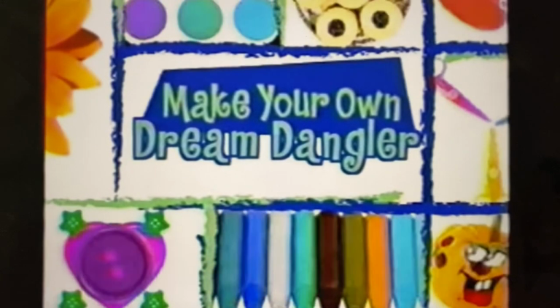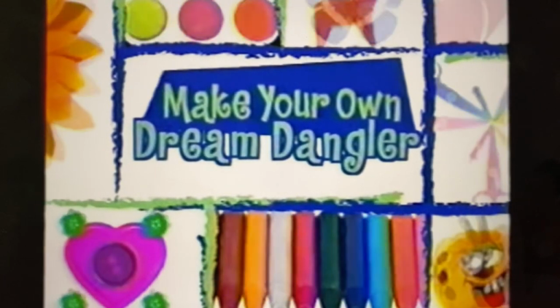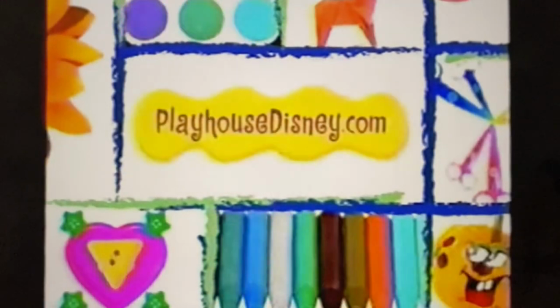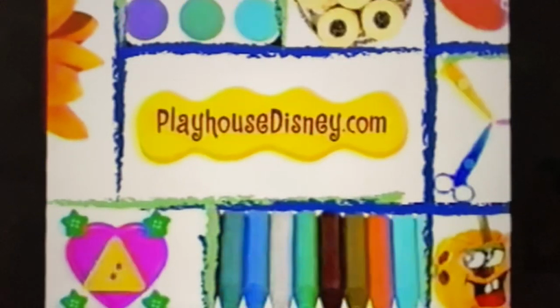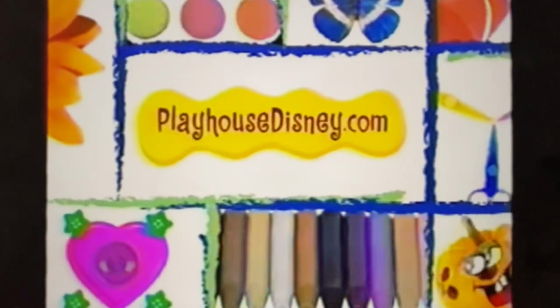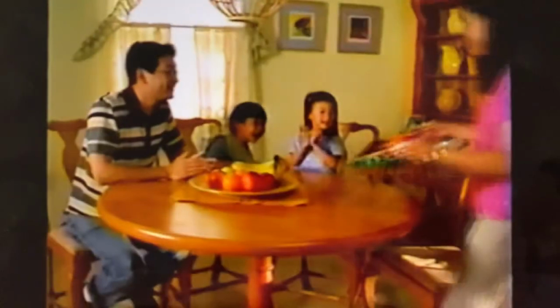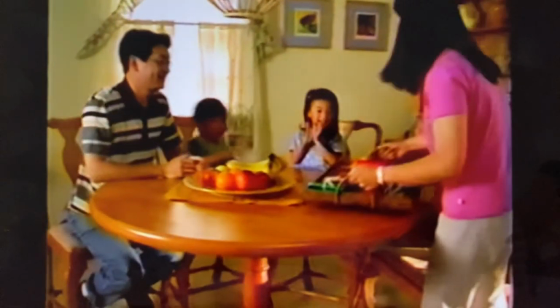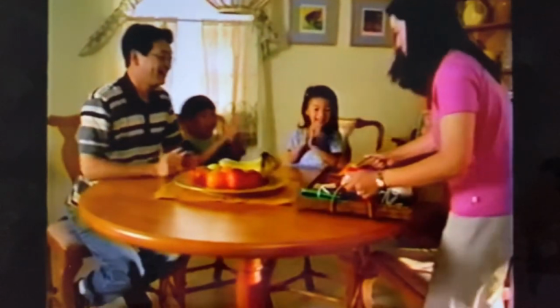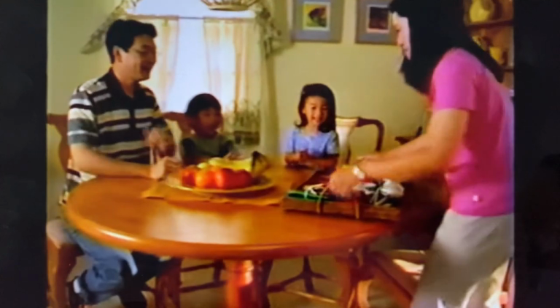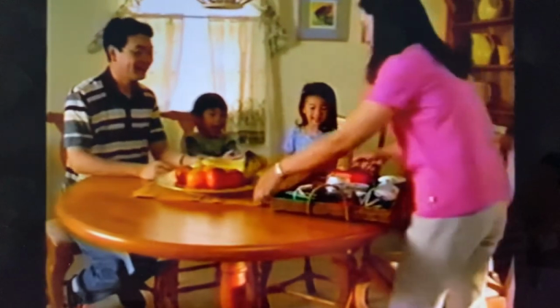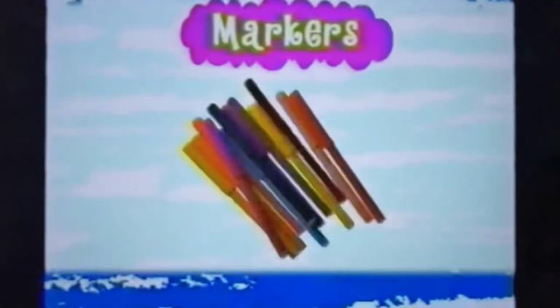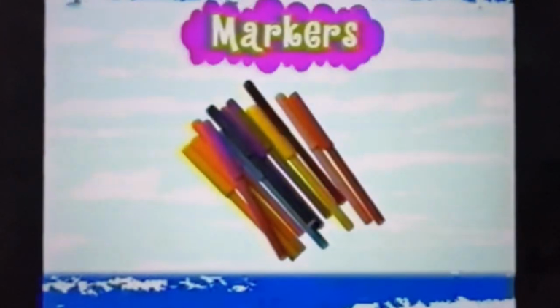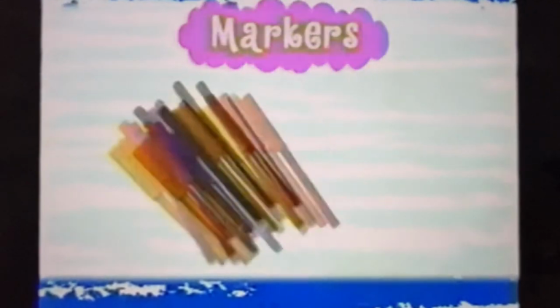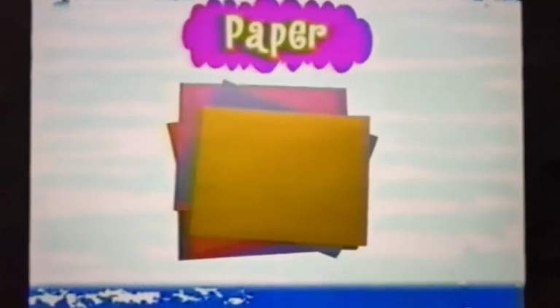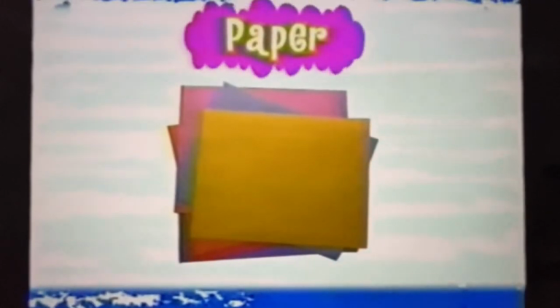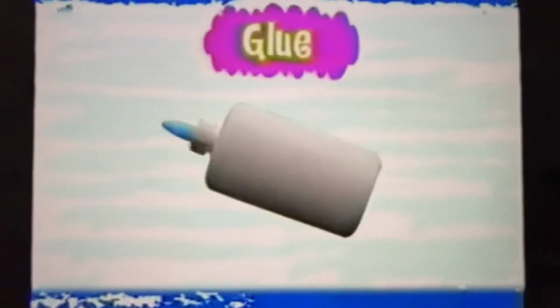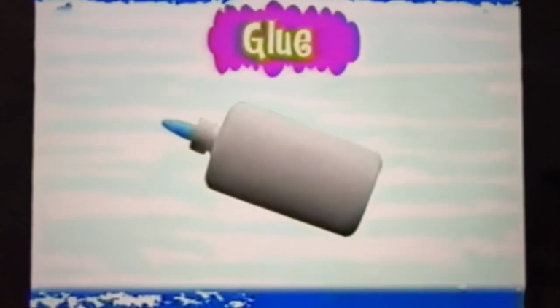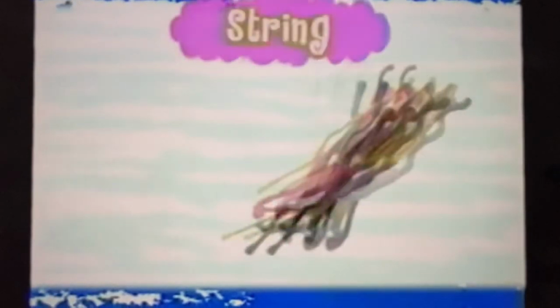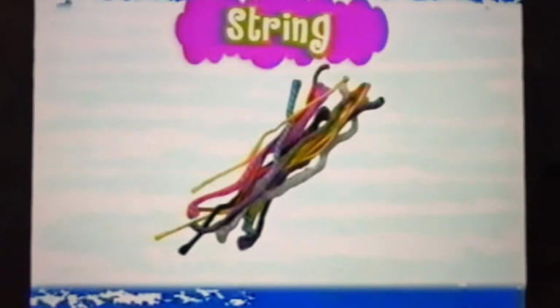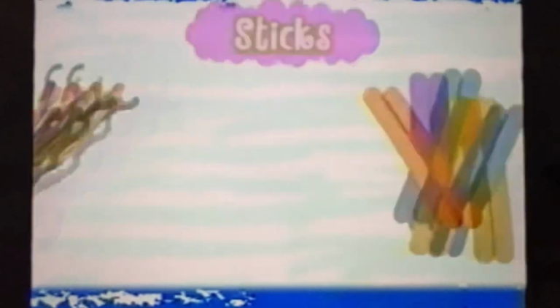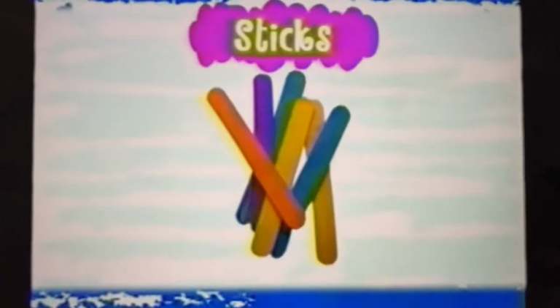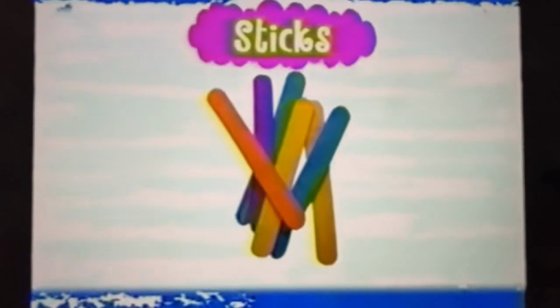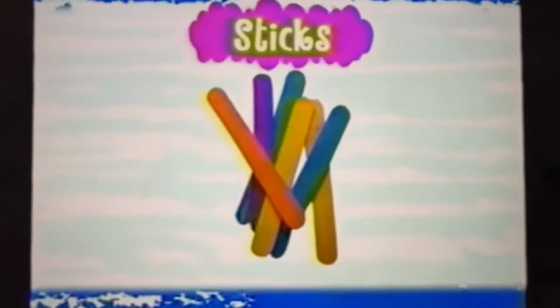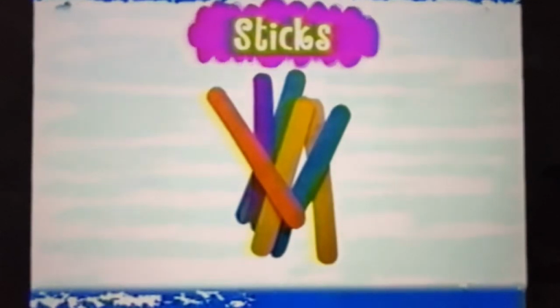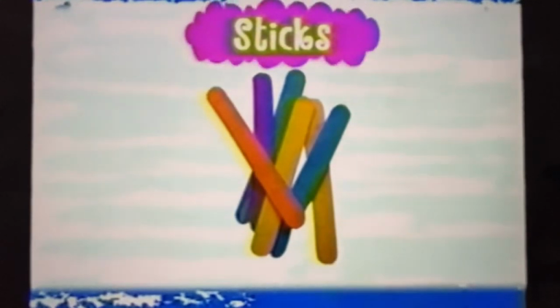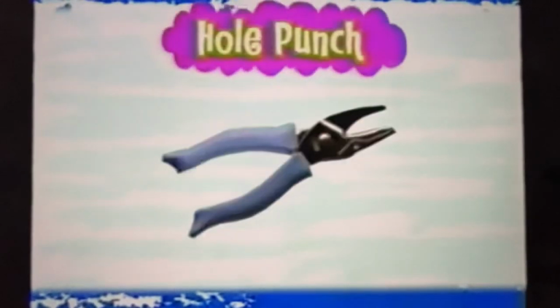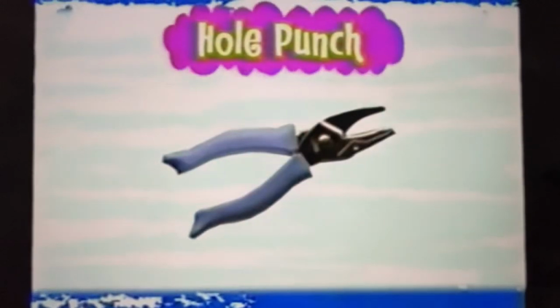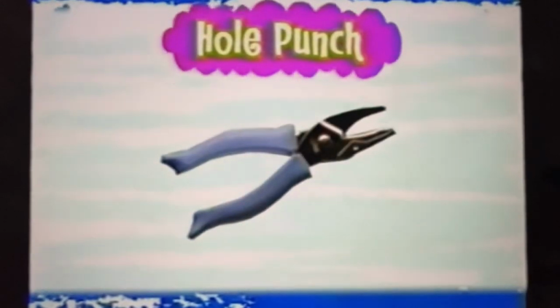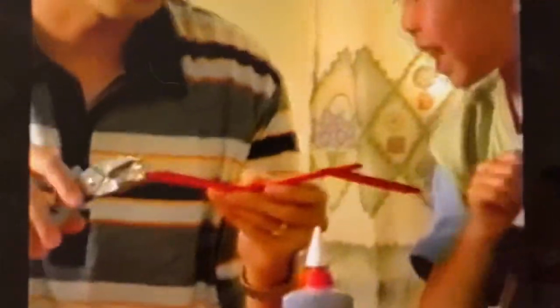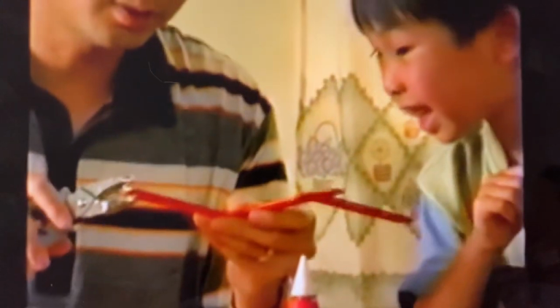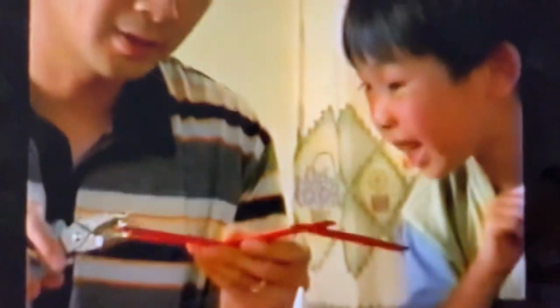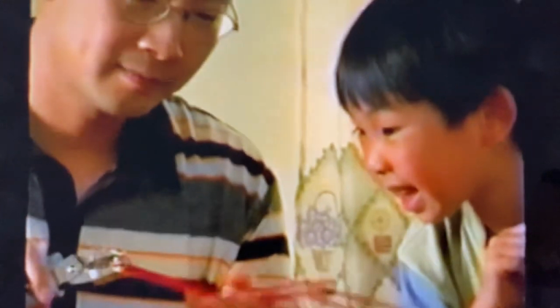Follow along or go online for instructions. Here's what you'll need a grown-up to get for you: markers, construction paper, glue, string, wooden sticks like ice cream sticks, and a hole punch. Make sure you have a grown-up to help you with this one.